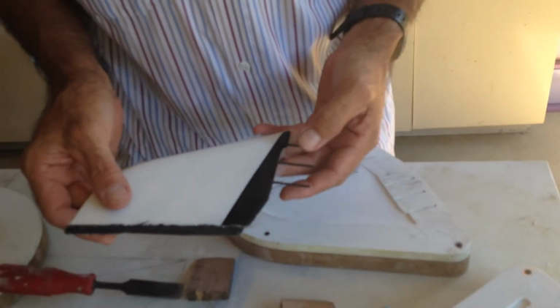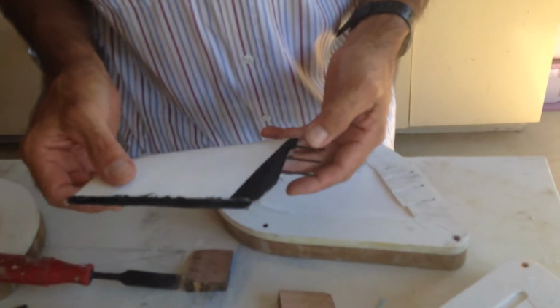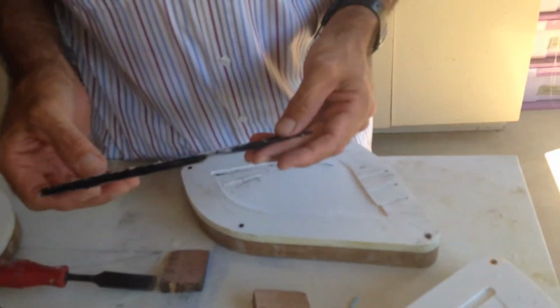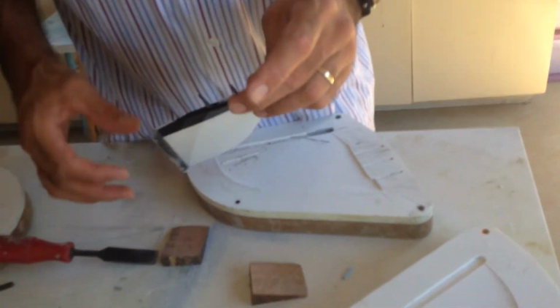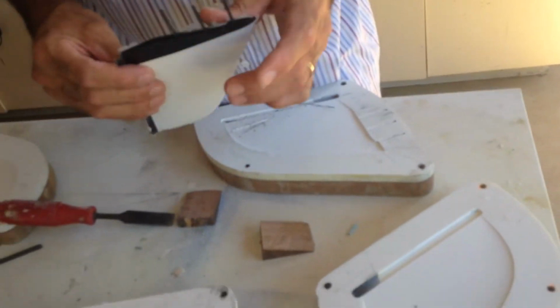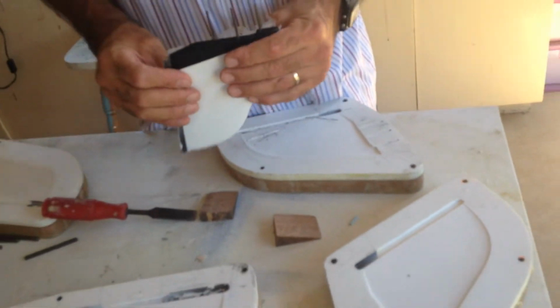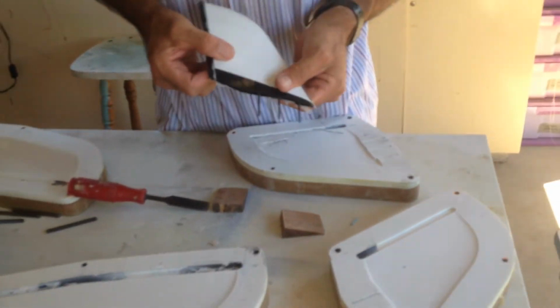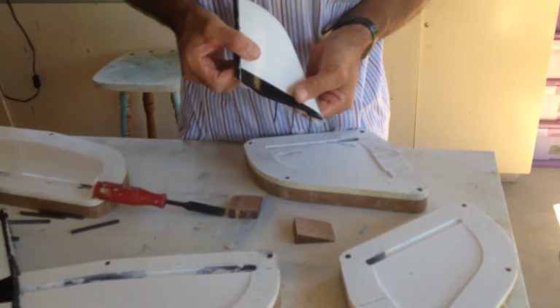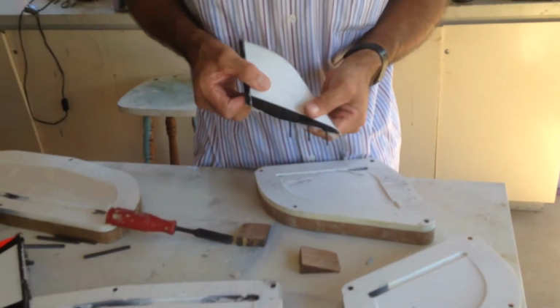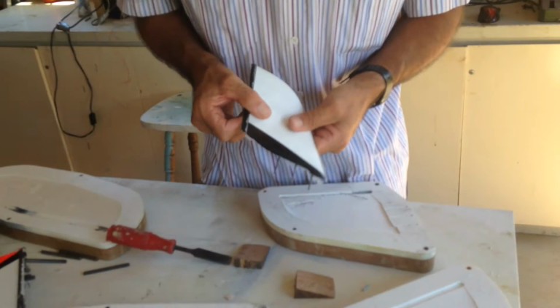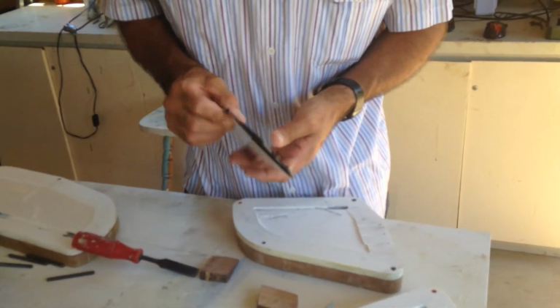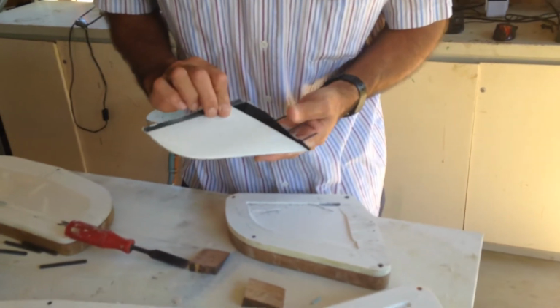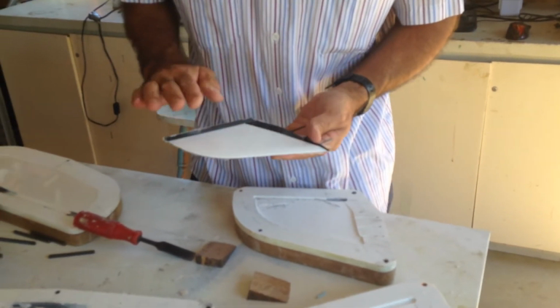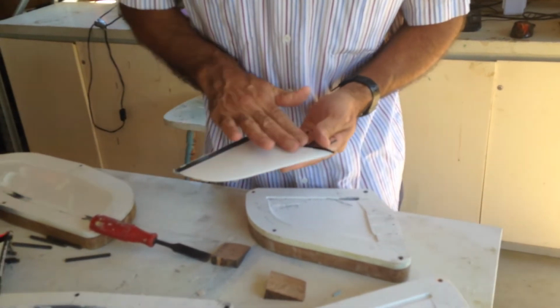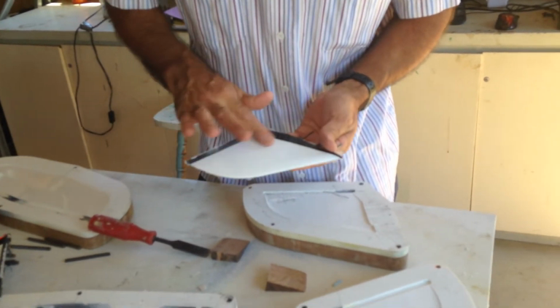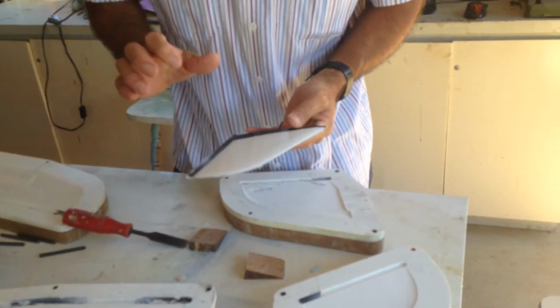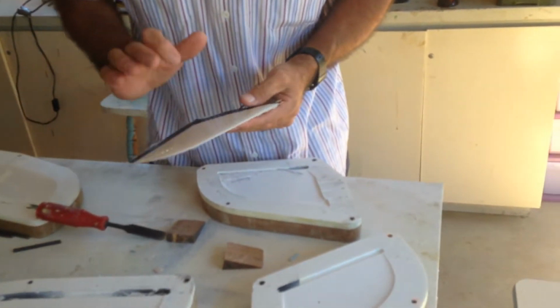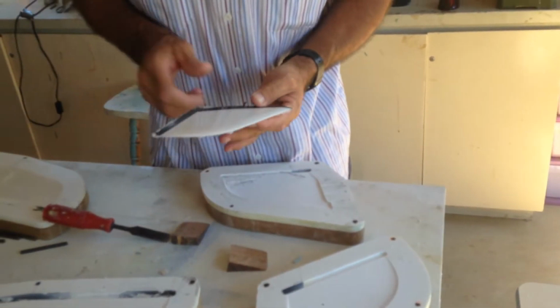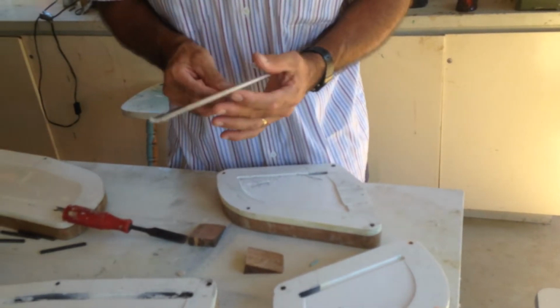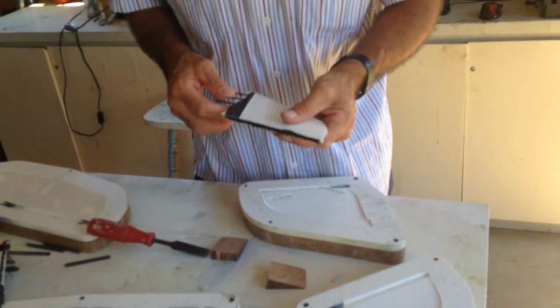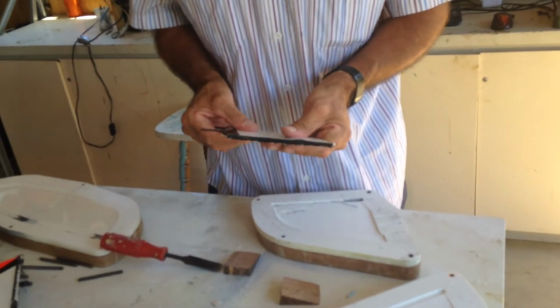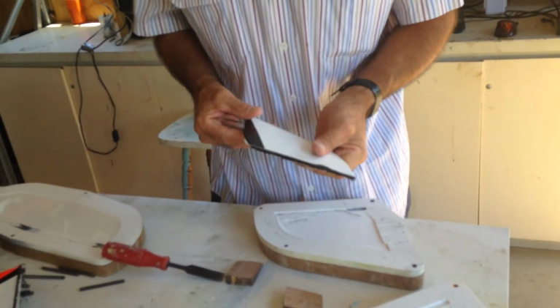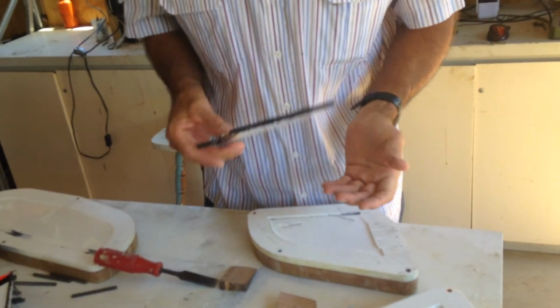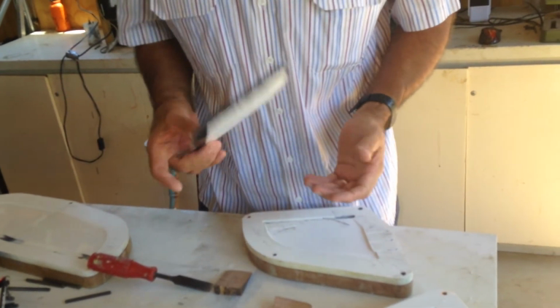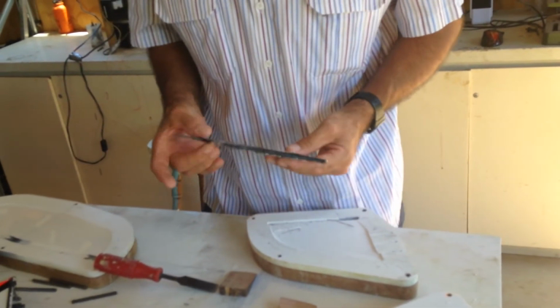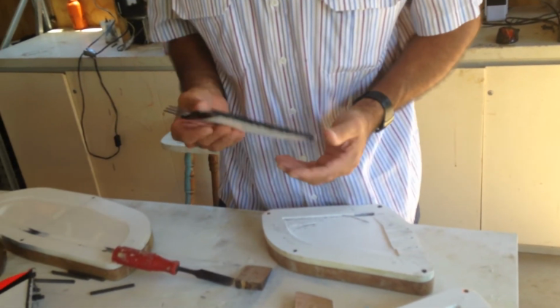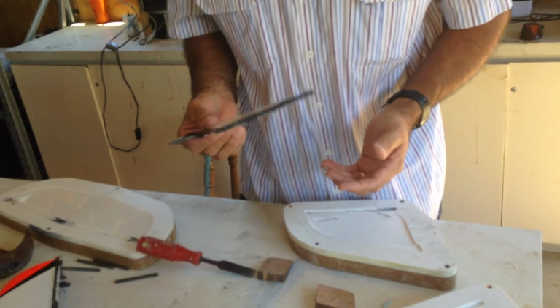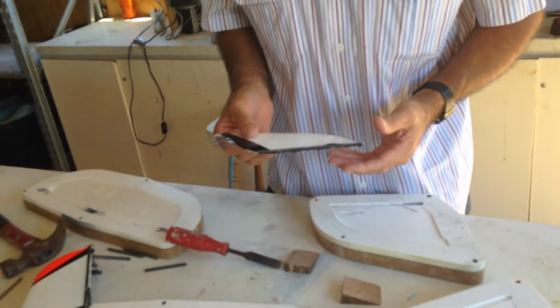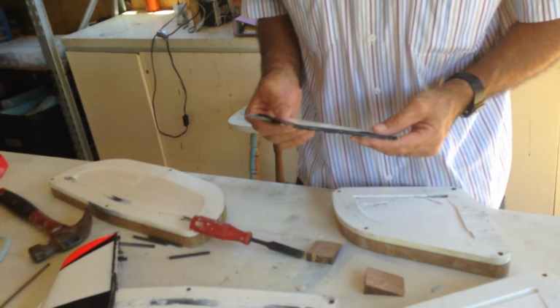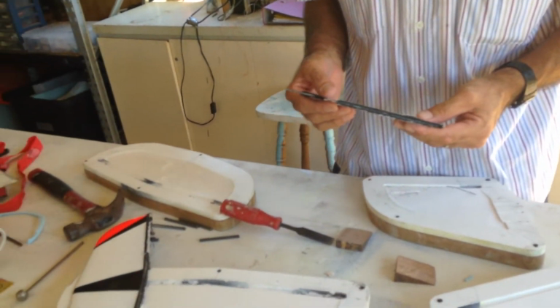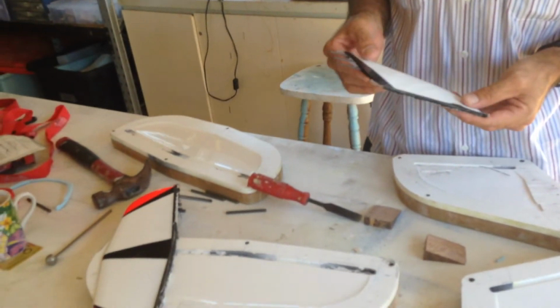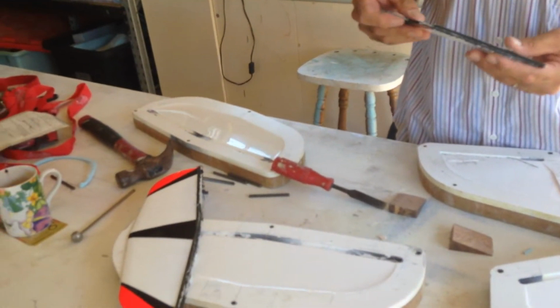Ta-da! Scratch-O. Not bad. These are built to be strong. They weren't built to be really light, but I think they're pretty reasonably light.